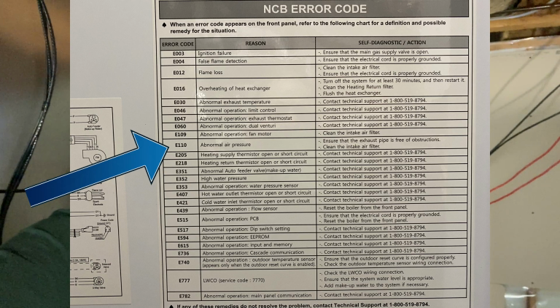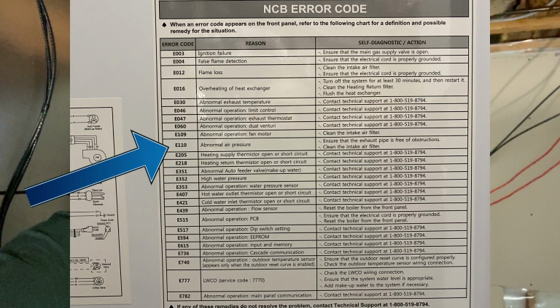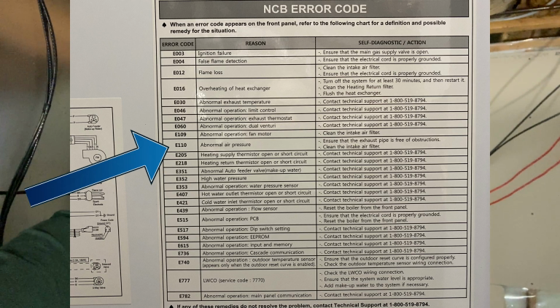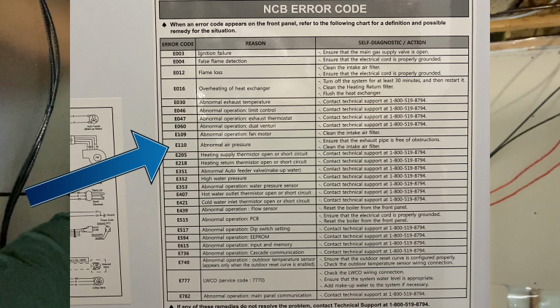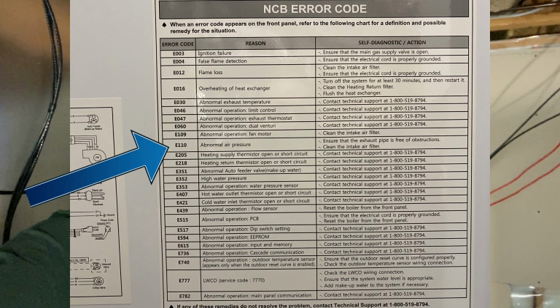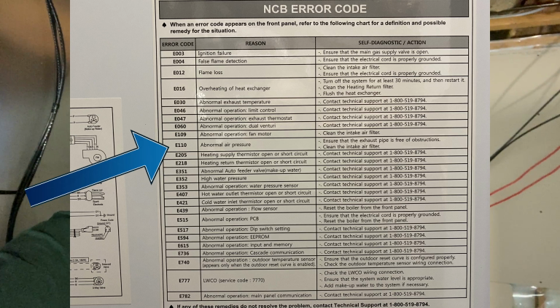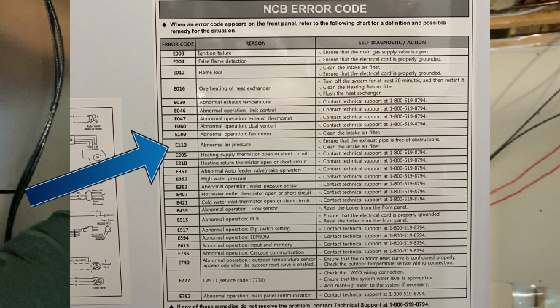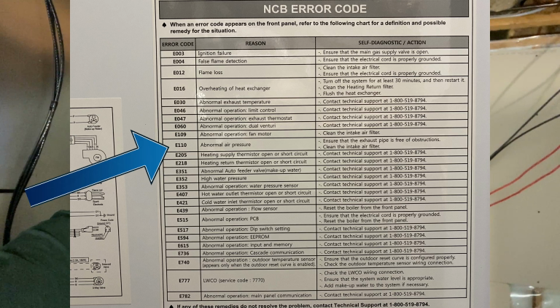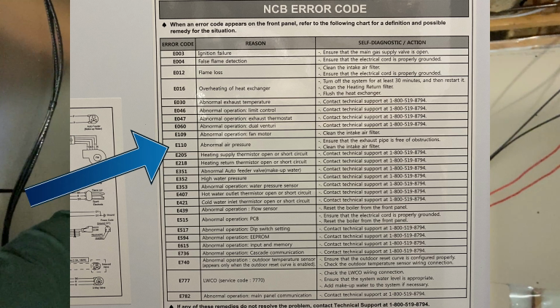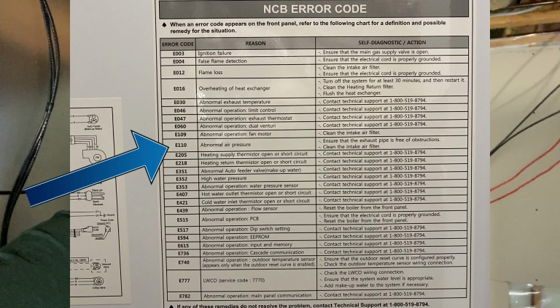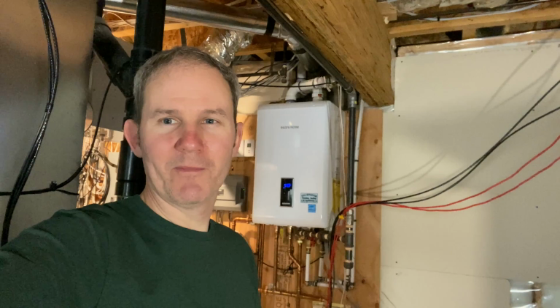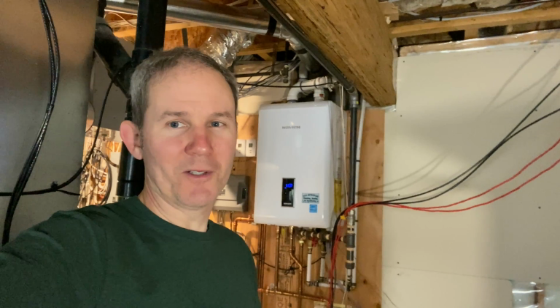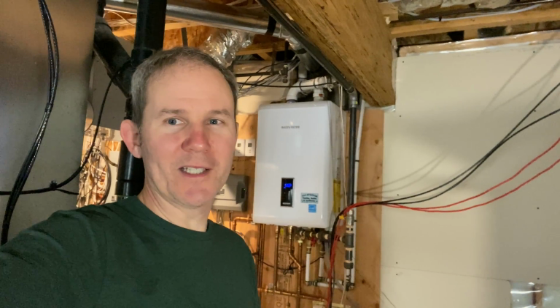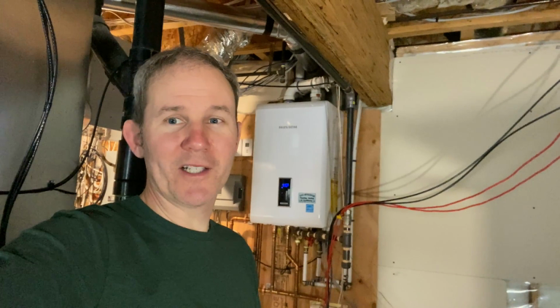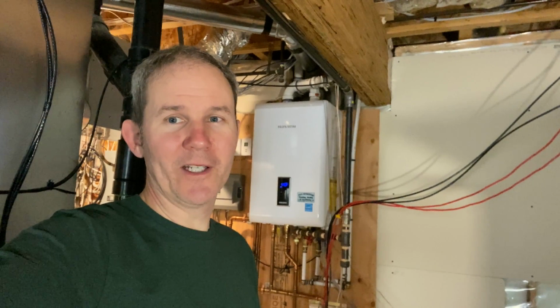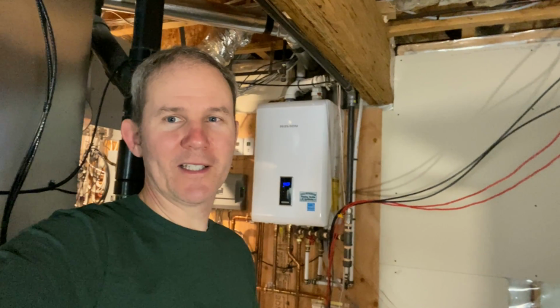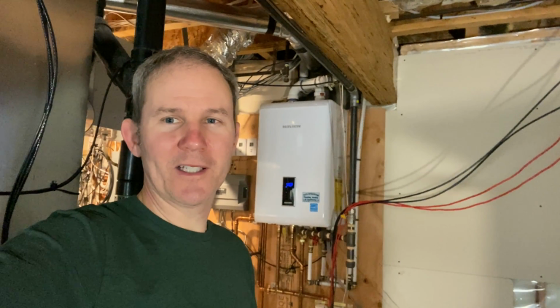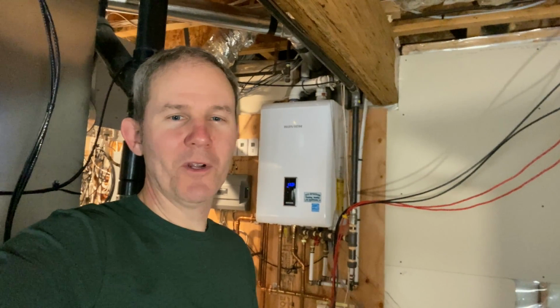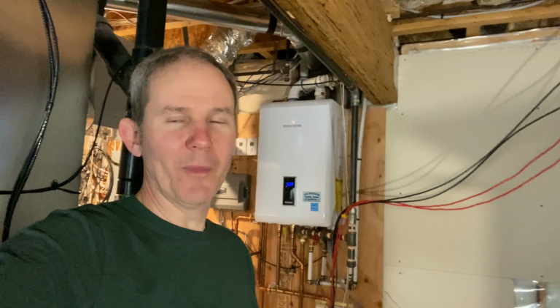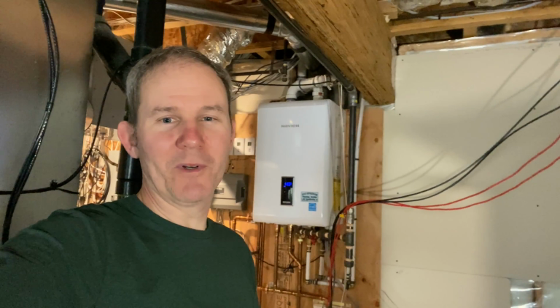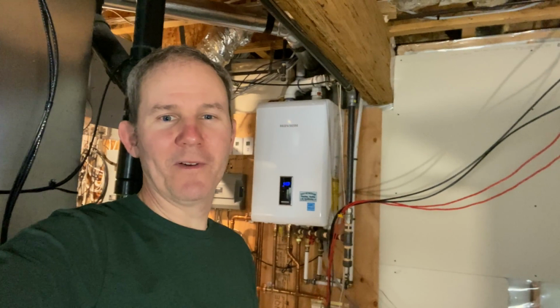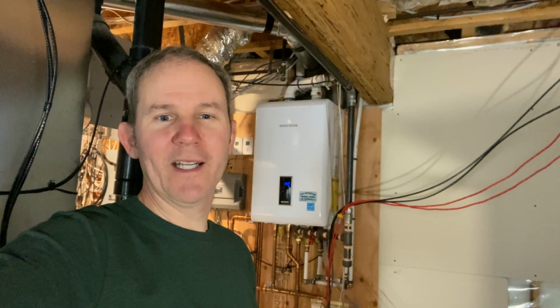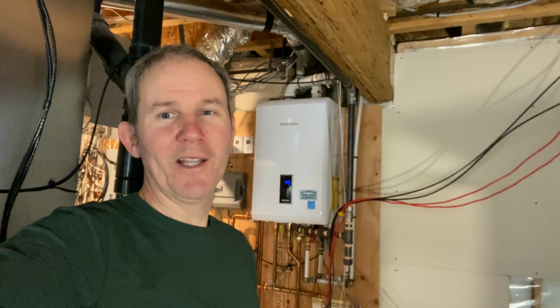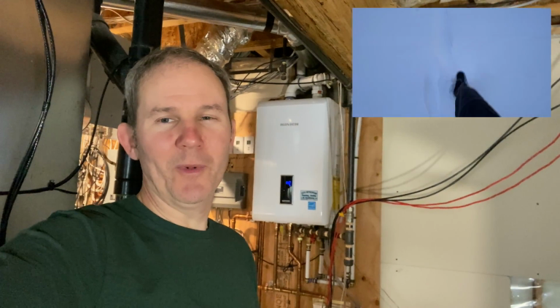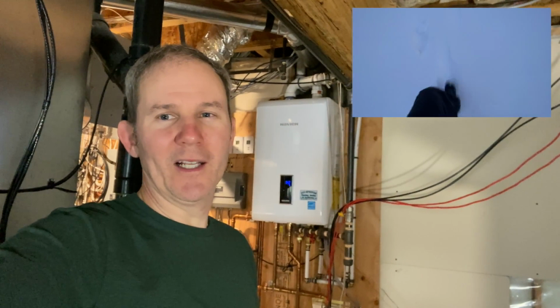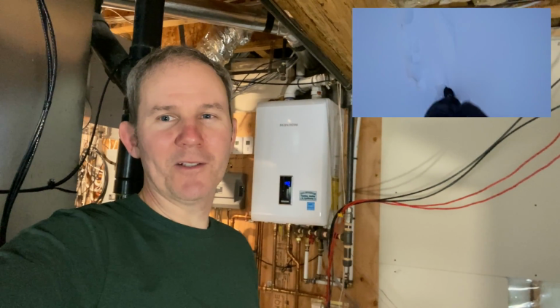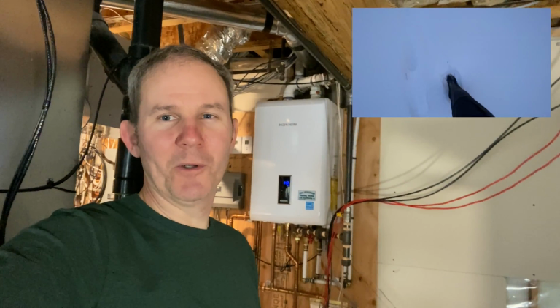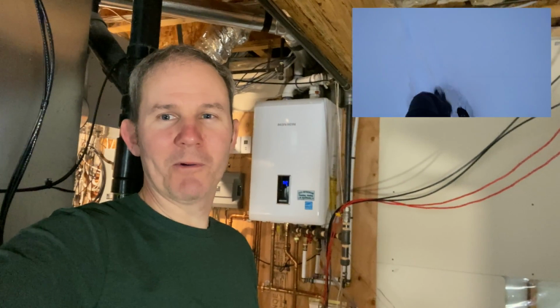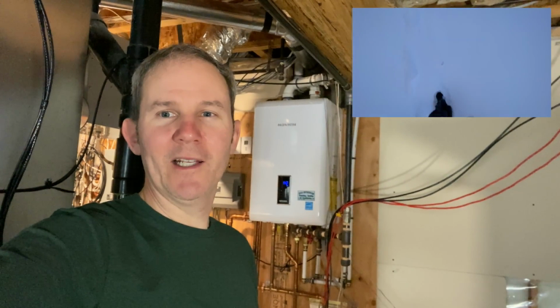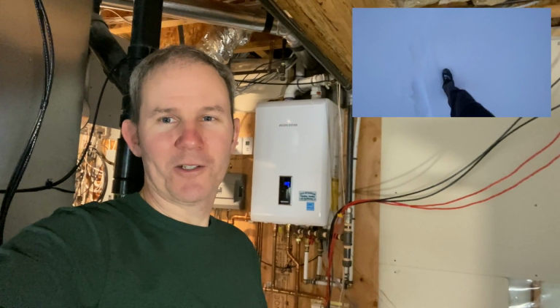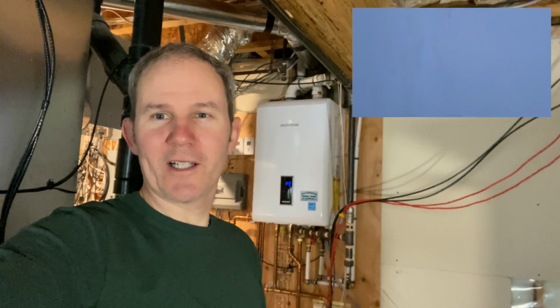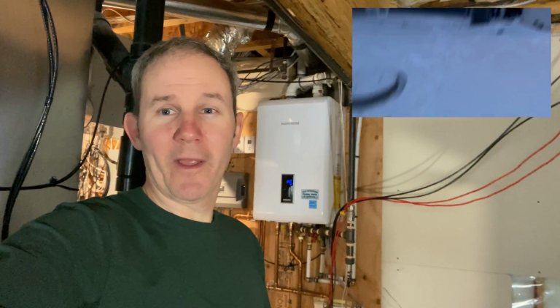Or it cannot suck enough air into the system. Since it's minus 30 degrees Celsius out, or minus 22 Fahrenheit, there could be an ice or snow issue outside, so let's start out there.